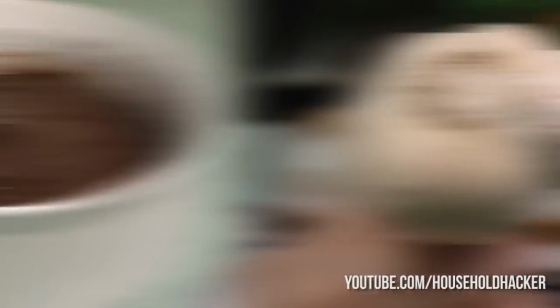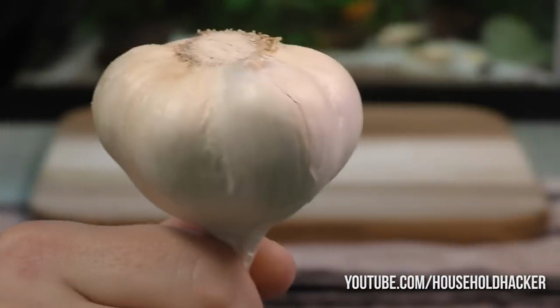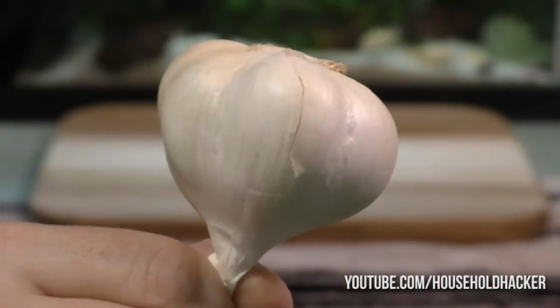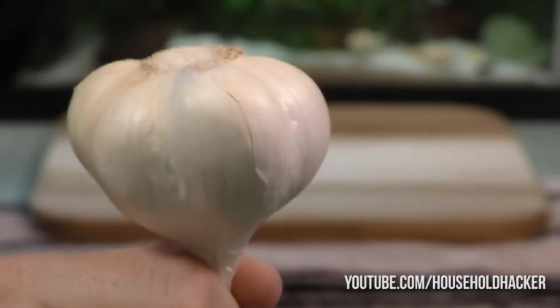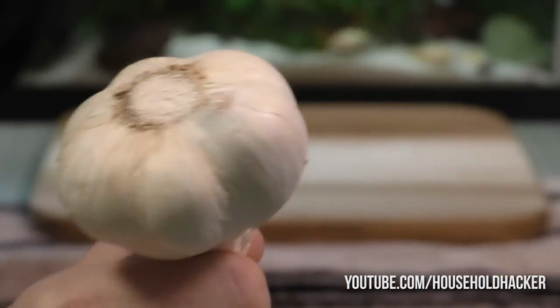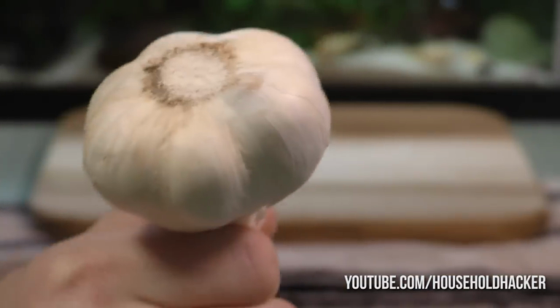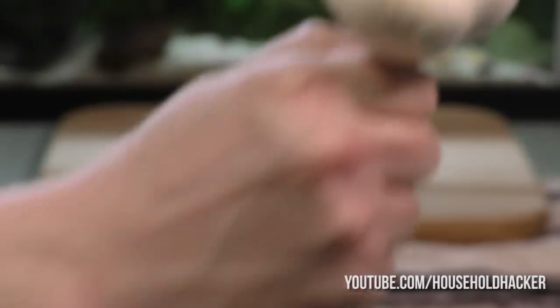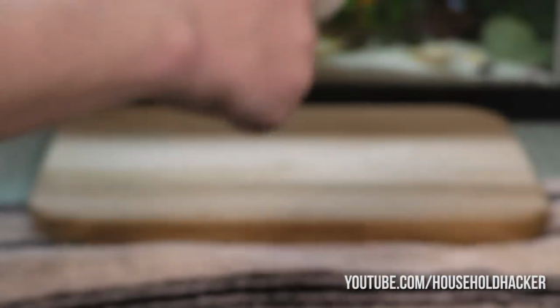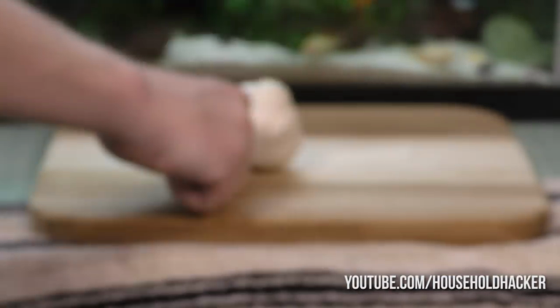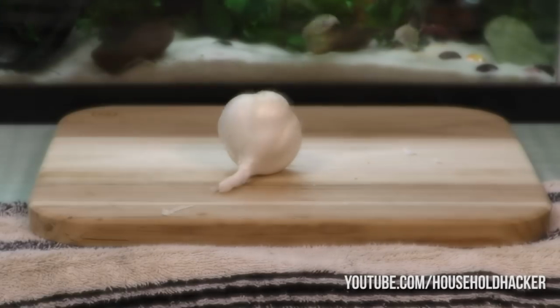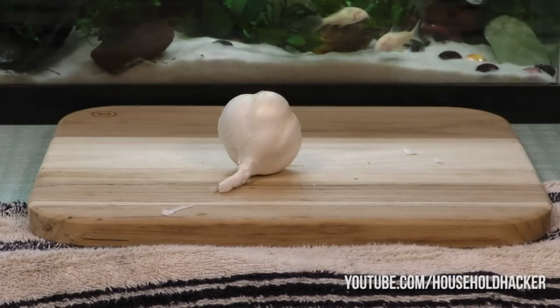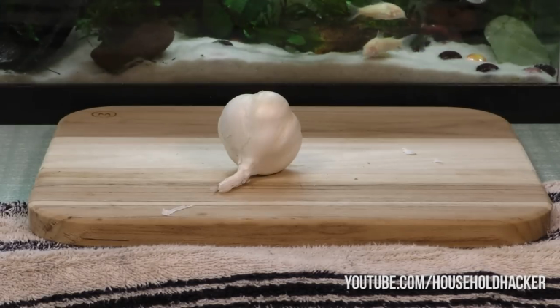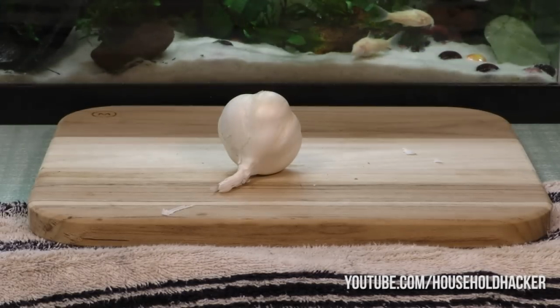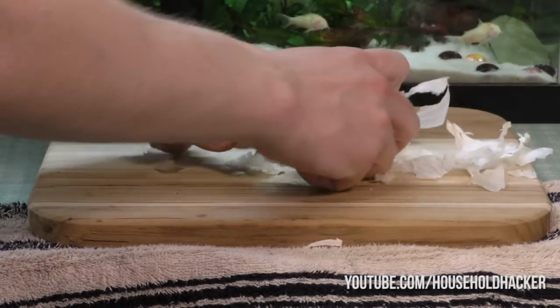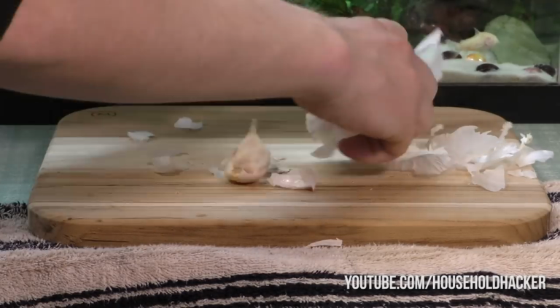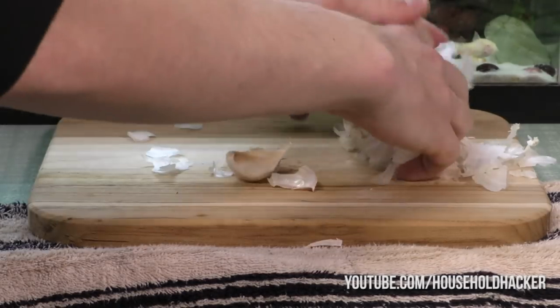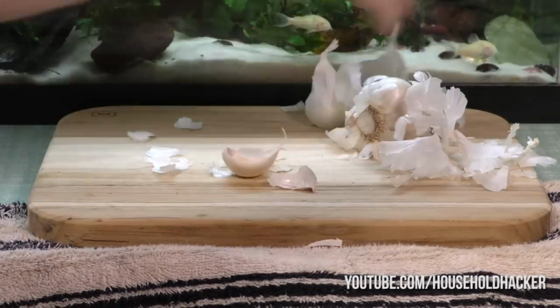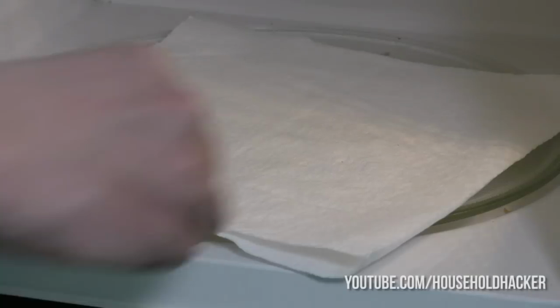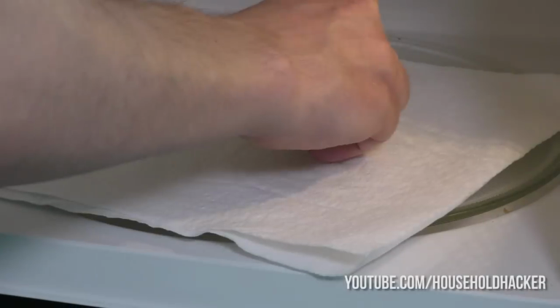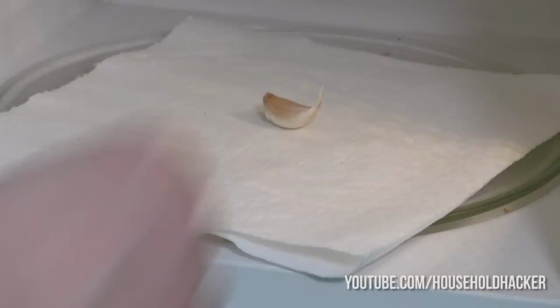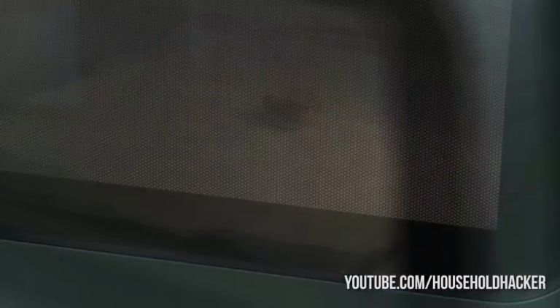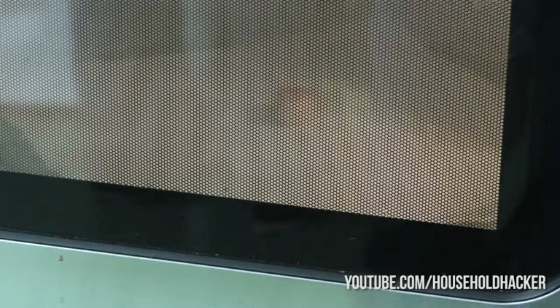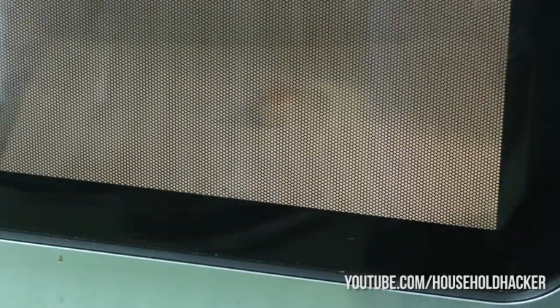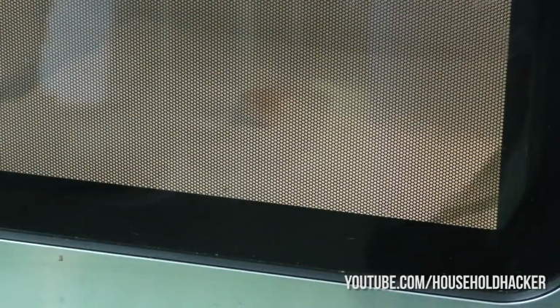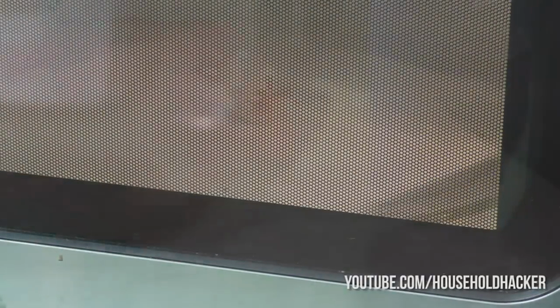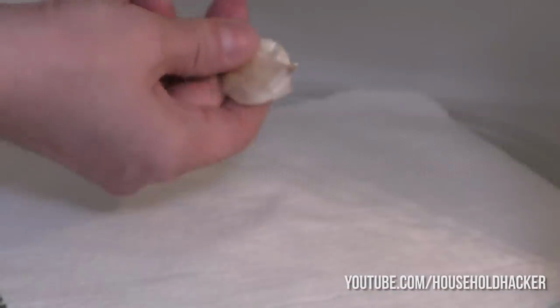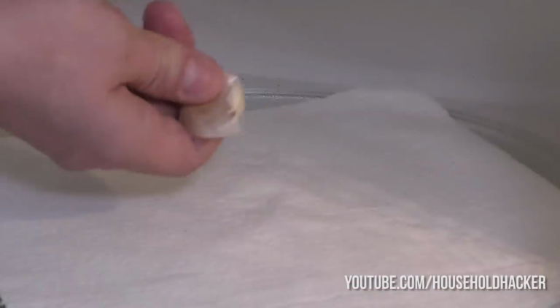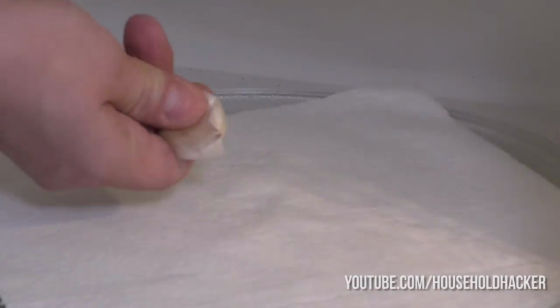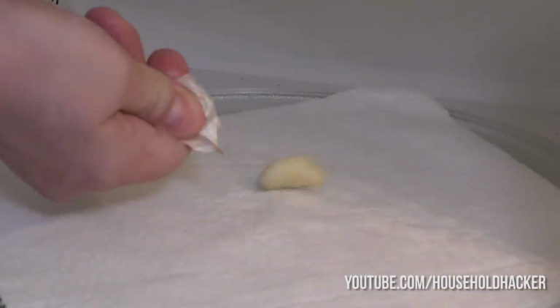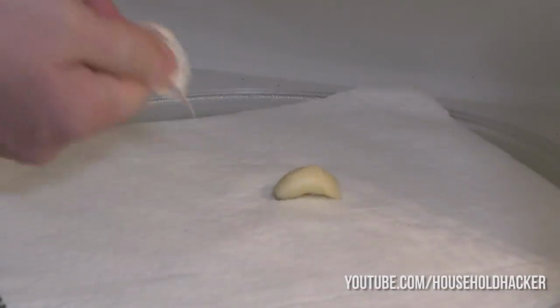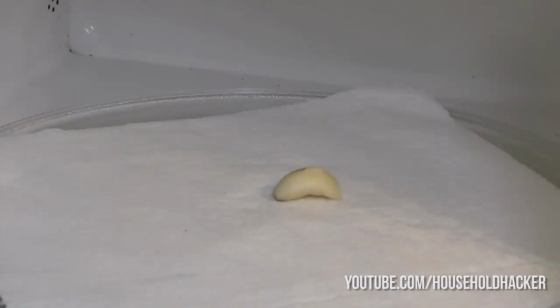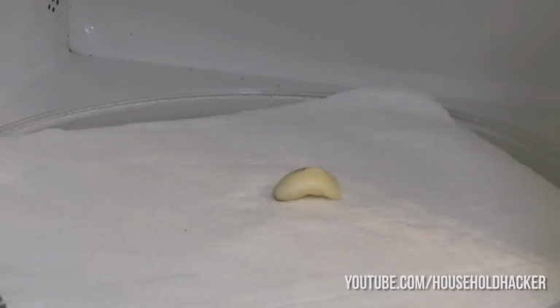I hate peeling garlic — it's annoying, but I love adding it to my recipes. Did you know that you can peel garlic really quickly if you just break a clove off and put it in the microwave for 15 seconds? Once it's done, you just squeeze the husk and the garlic will pop right out with no problems.